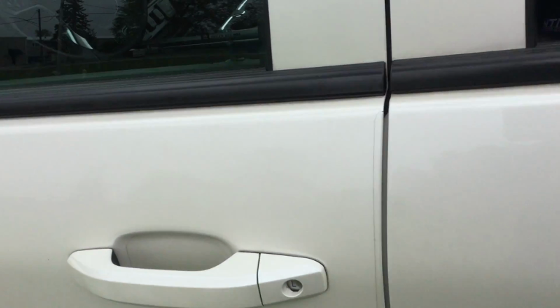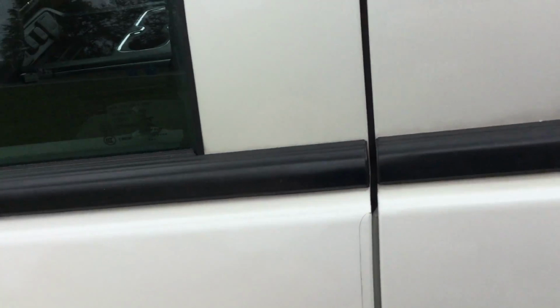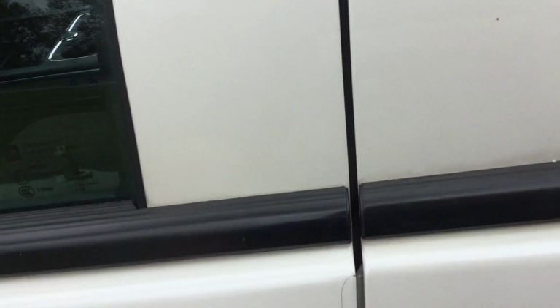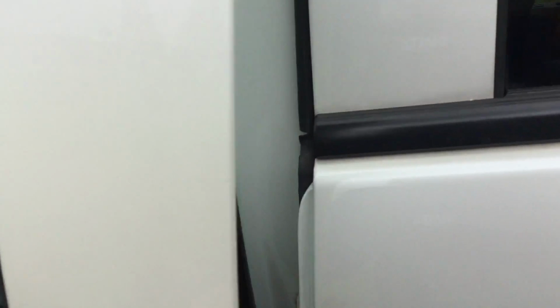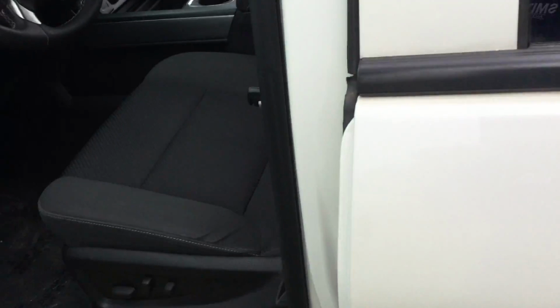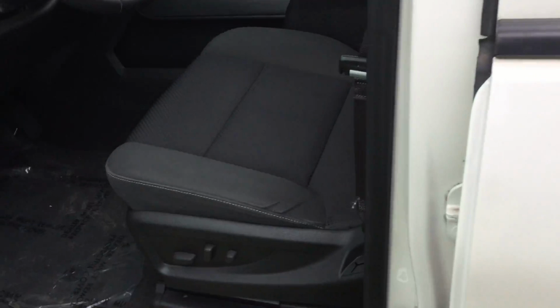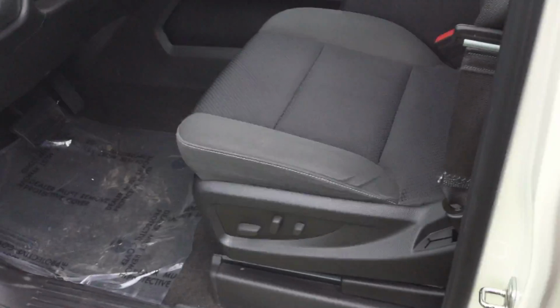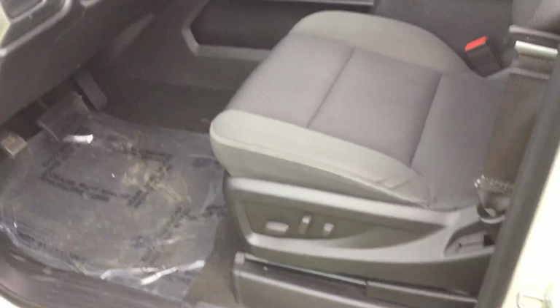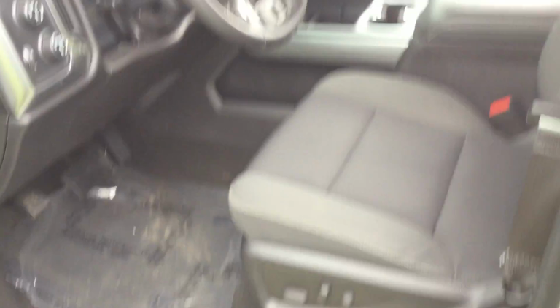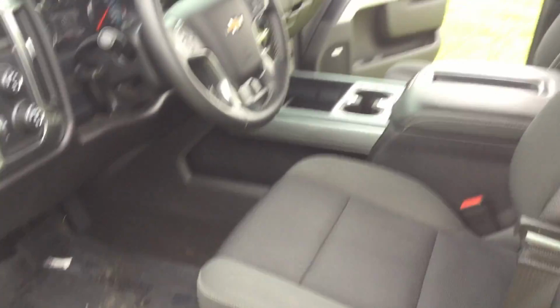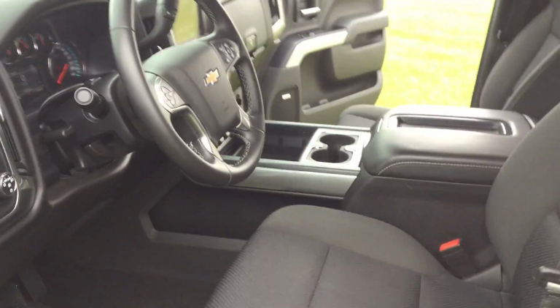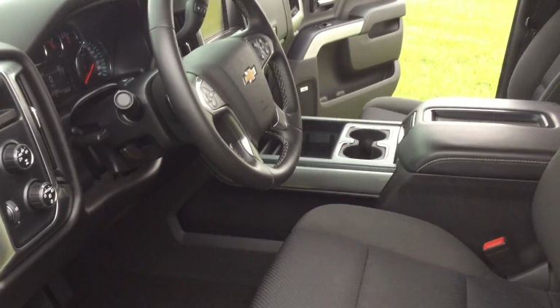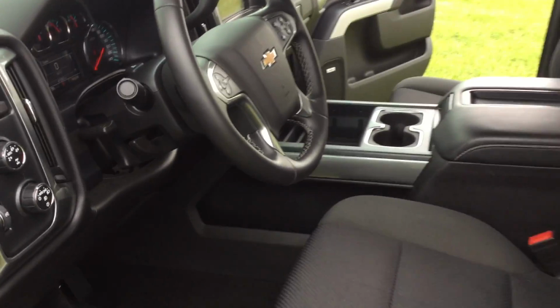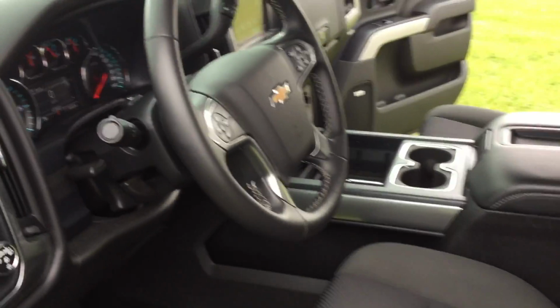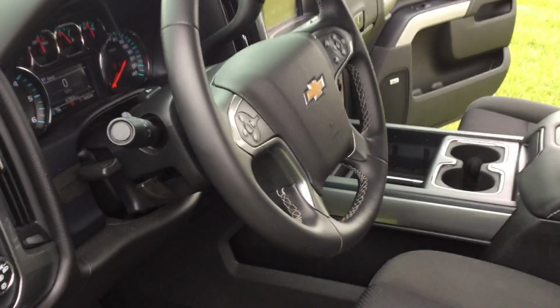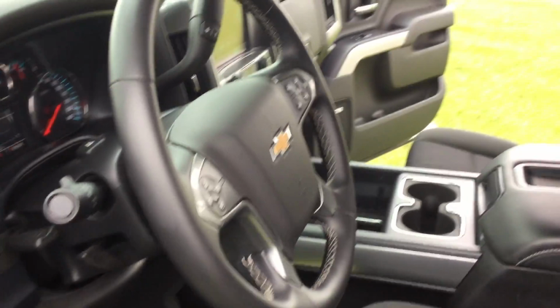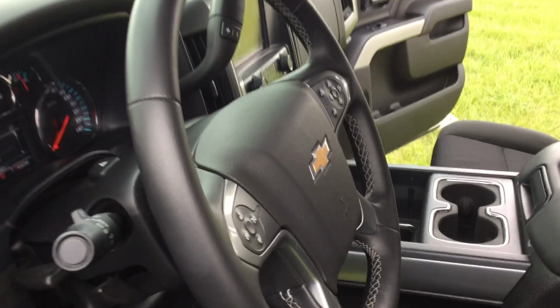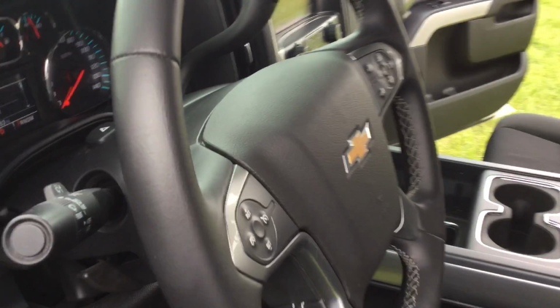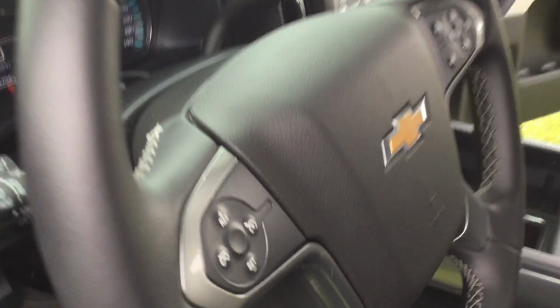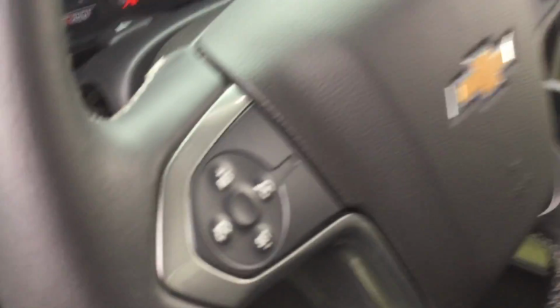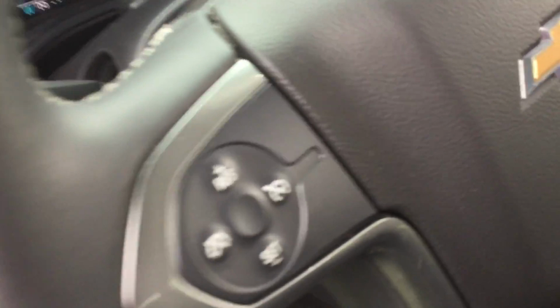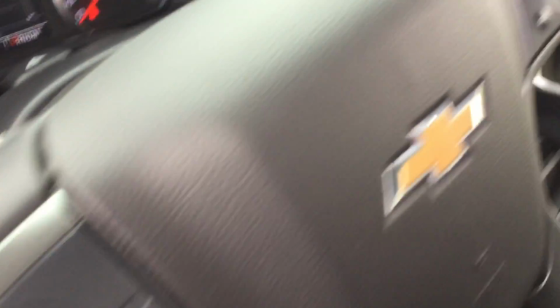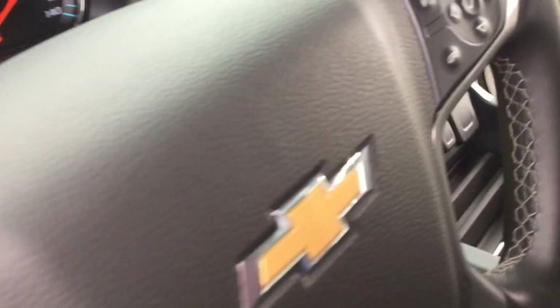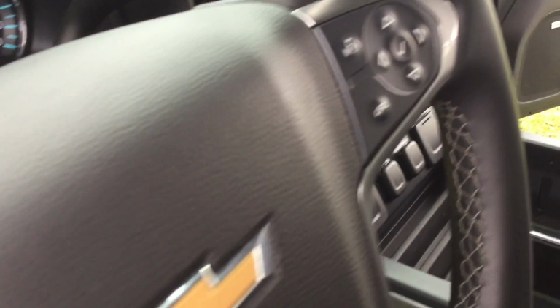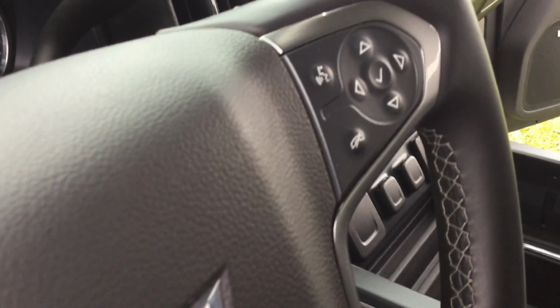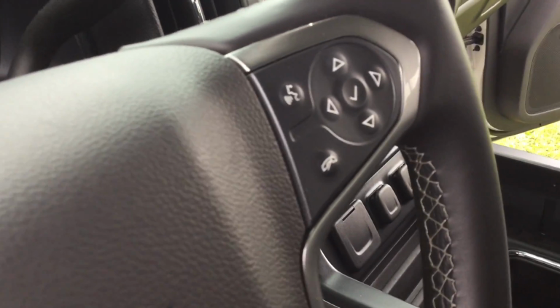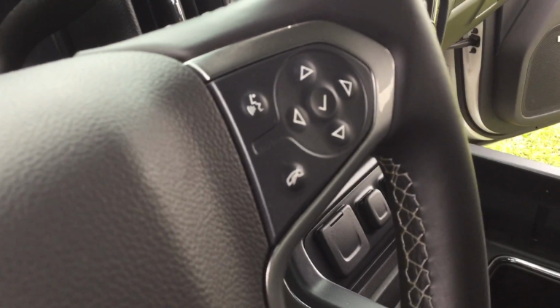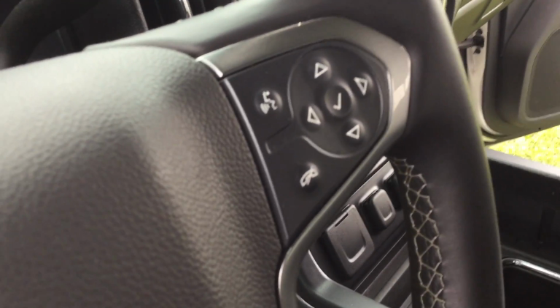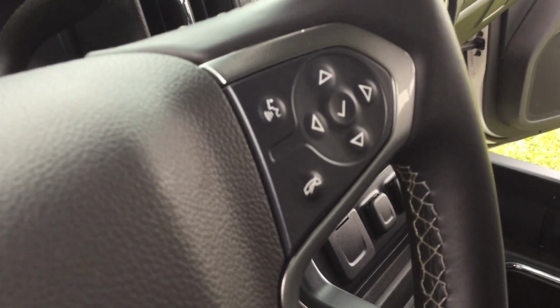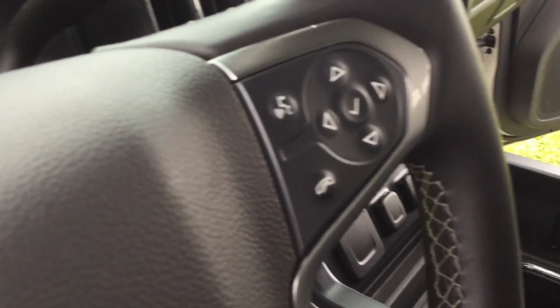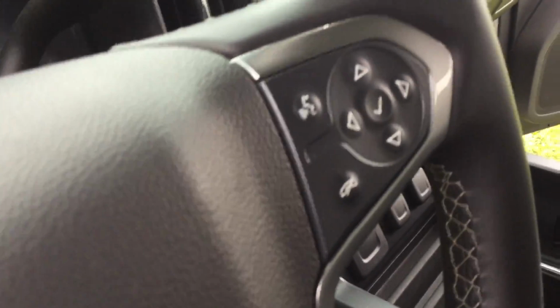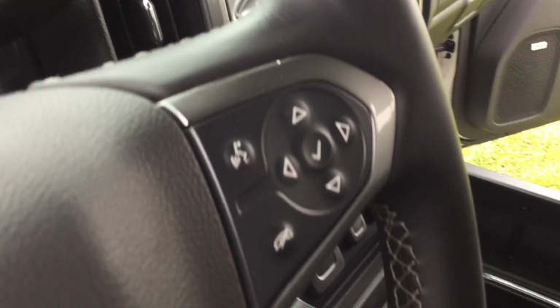For the driver's side, steering wheel controls for Bluetooth, also has heated seats, driver and passenger.